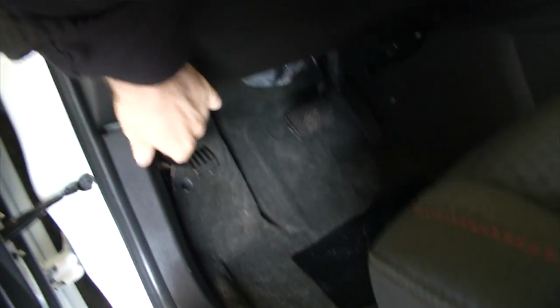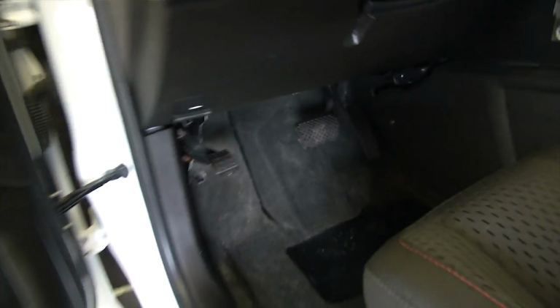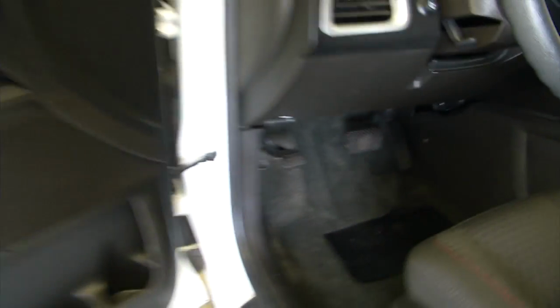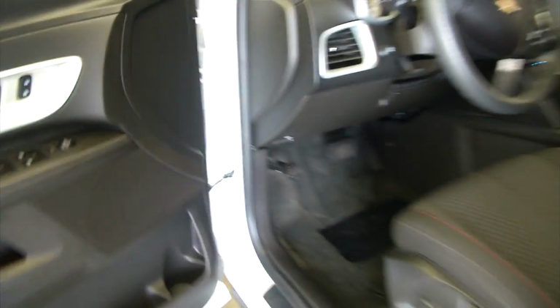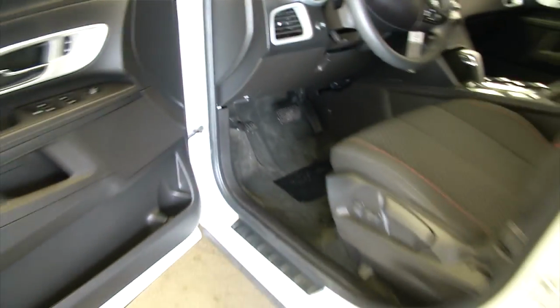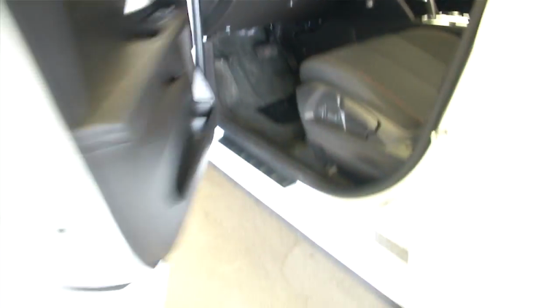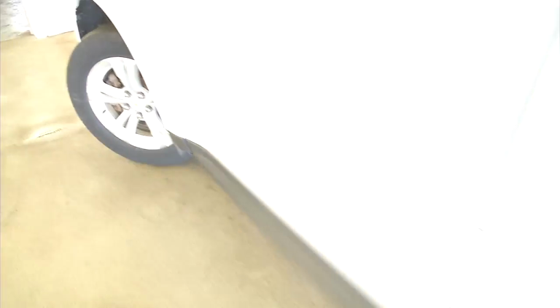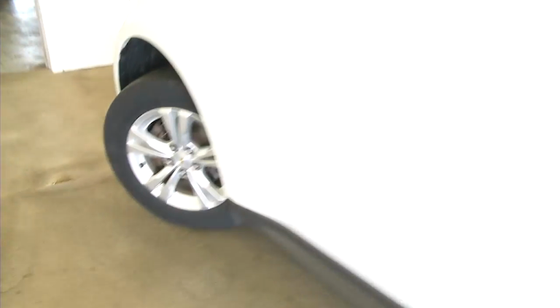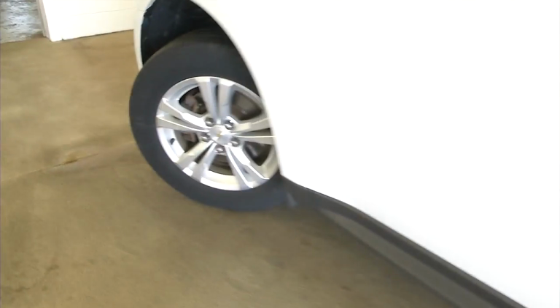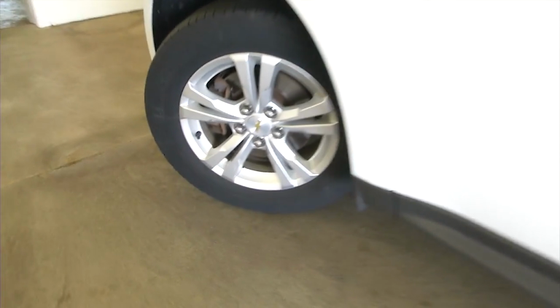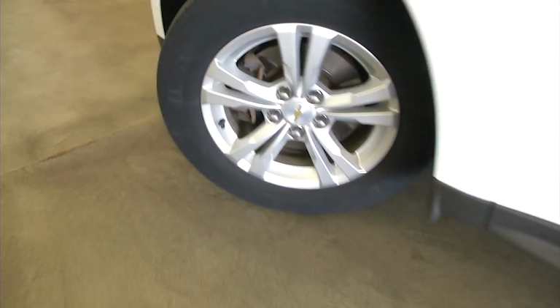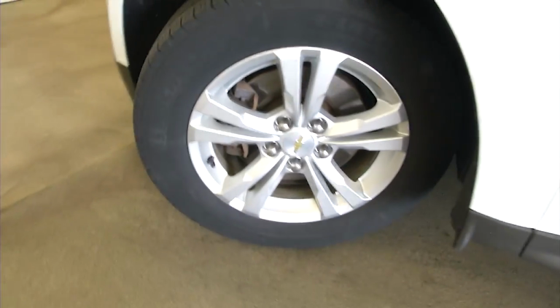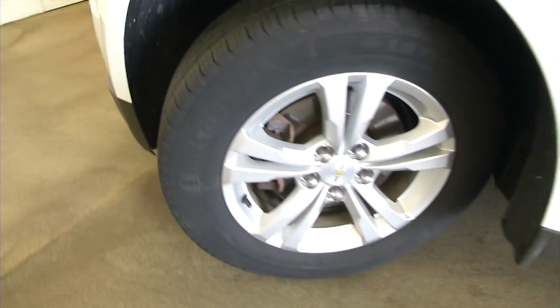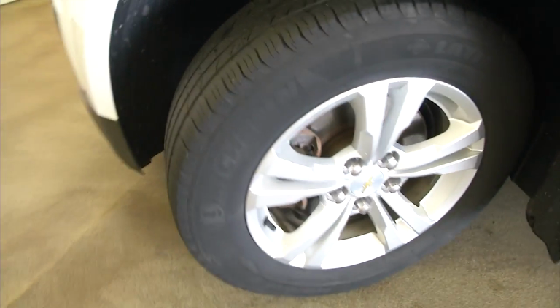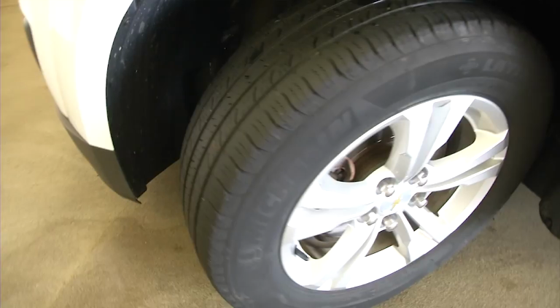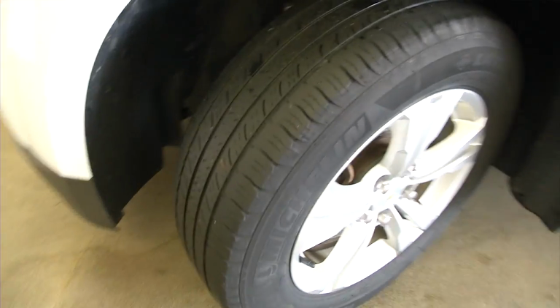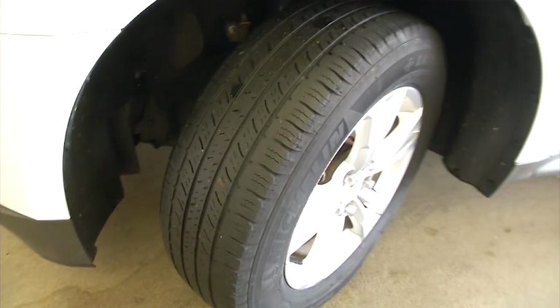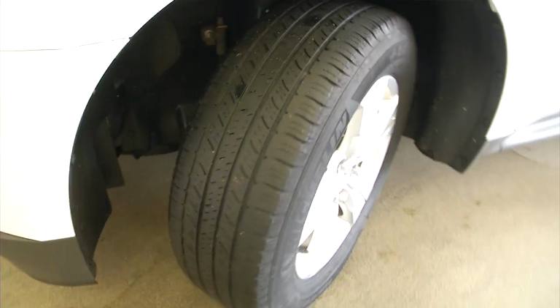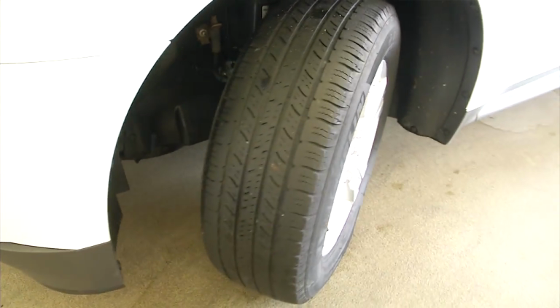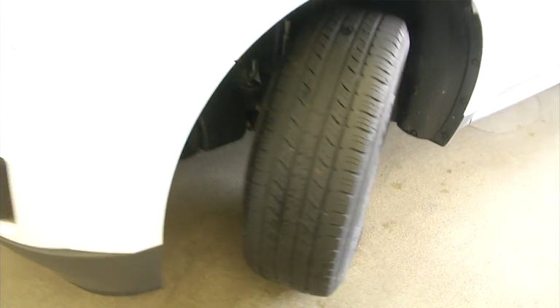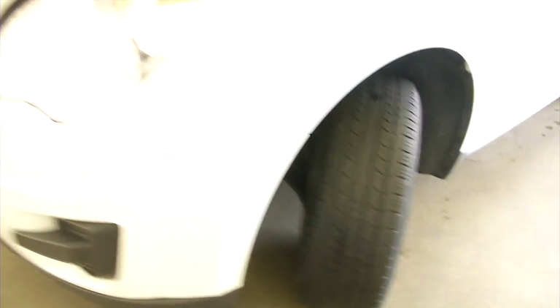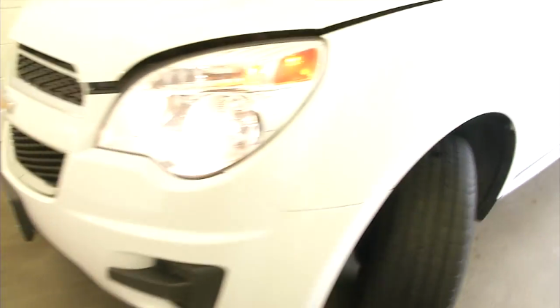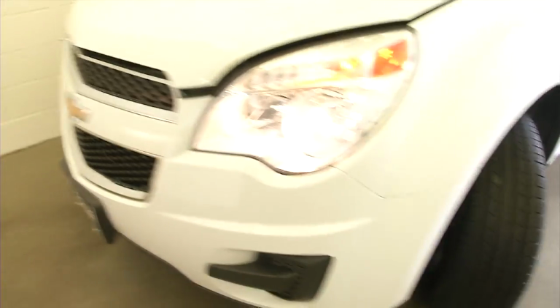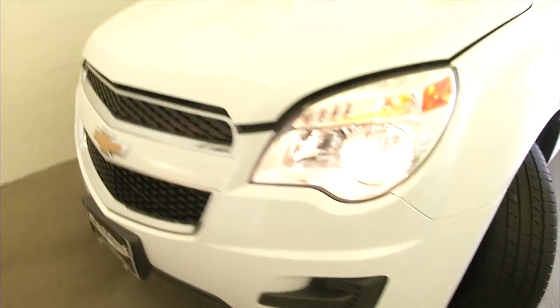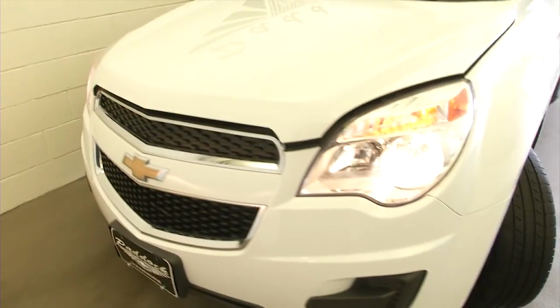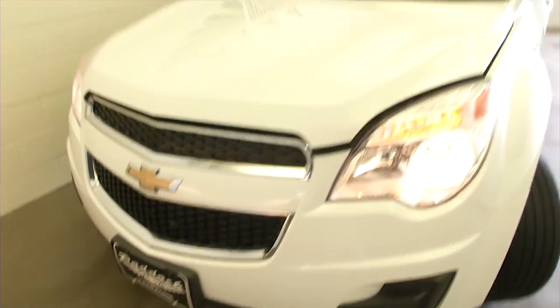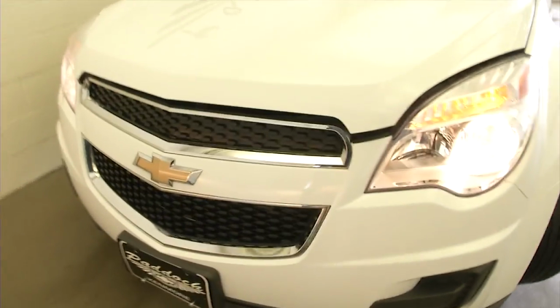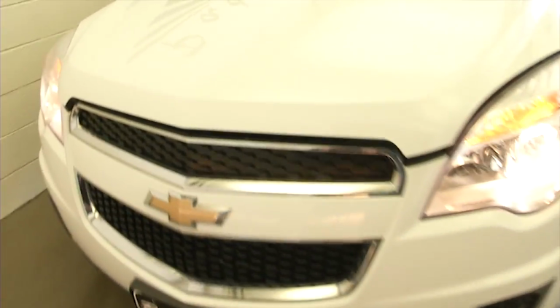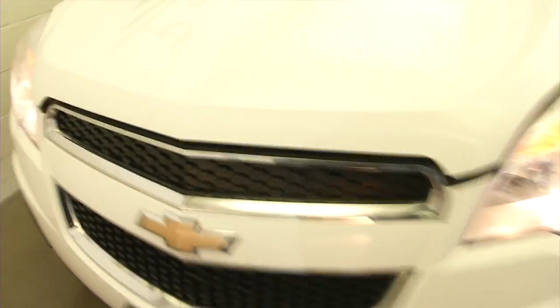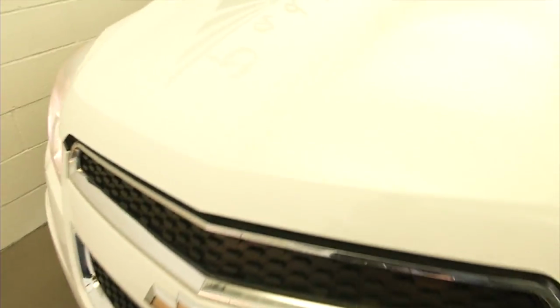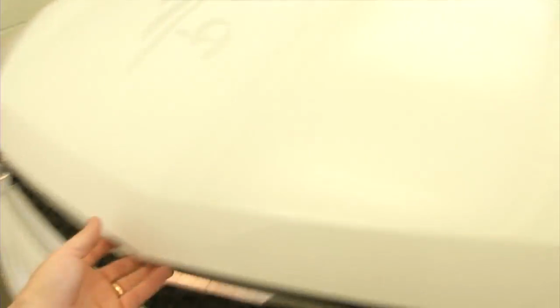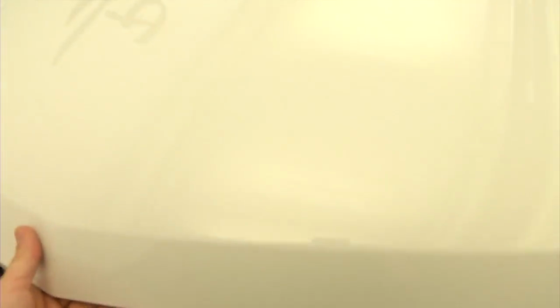Let's take a look under the hood. And take a look at those aluminum alloy wheels. Exterior paint is in real great condition.